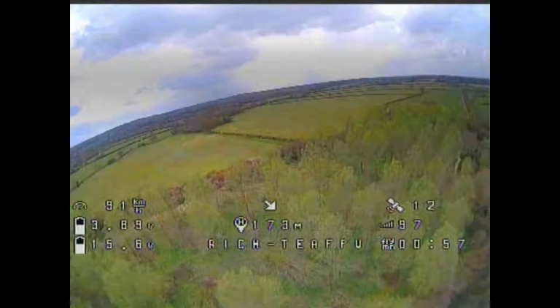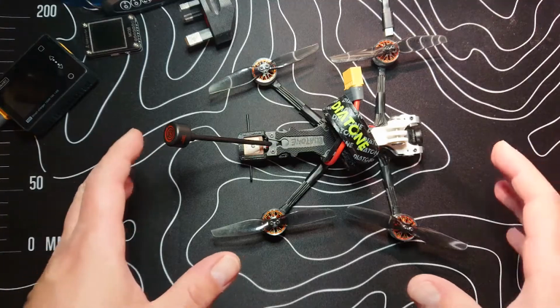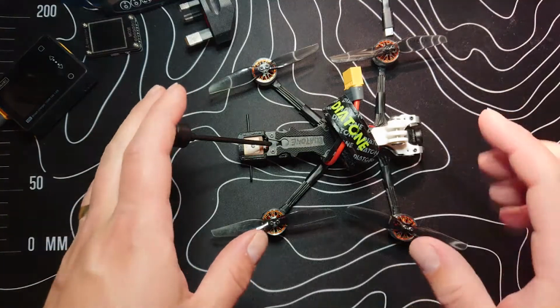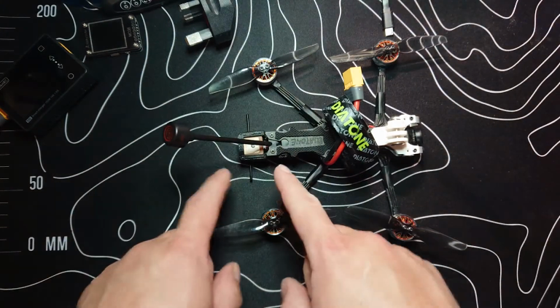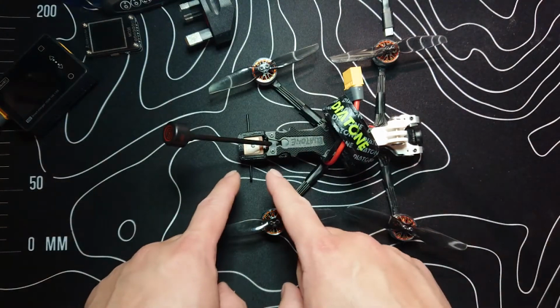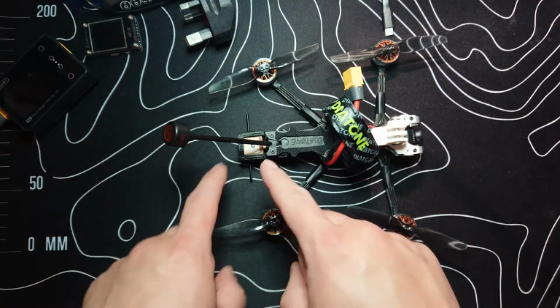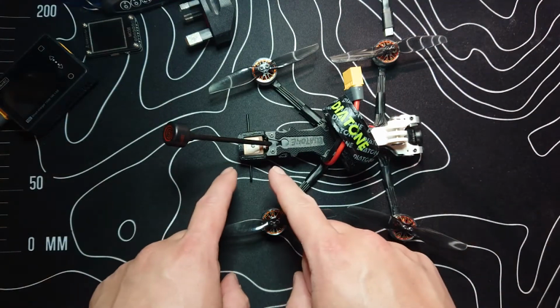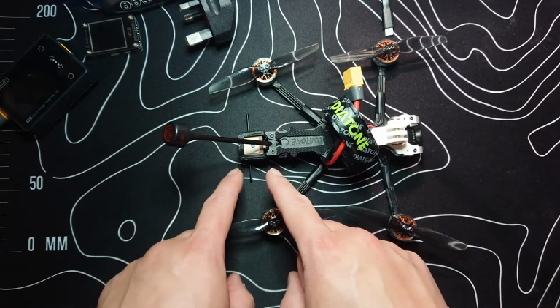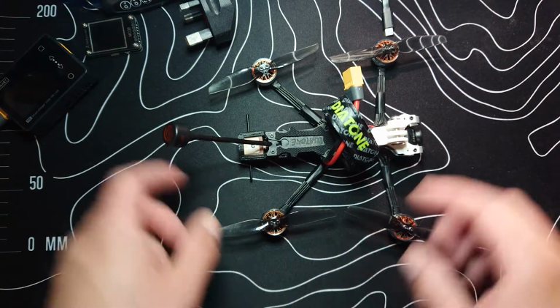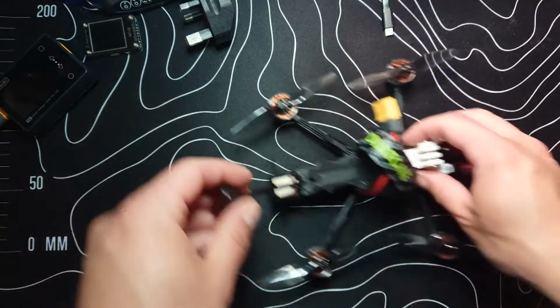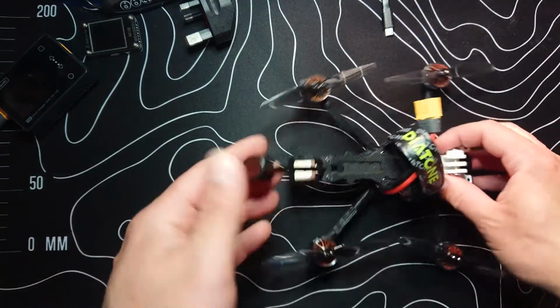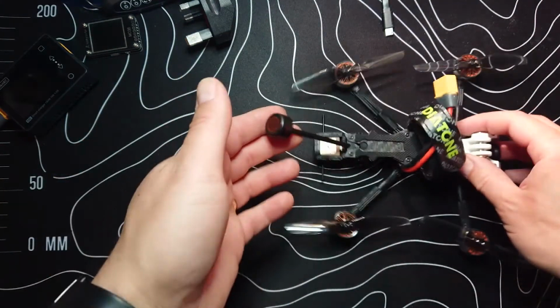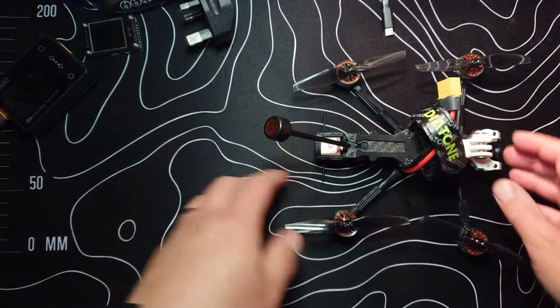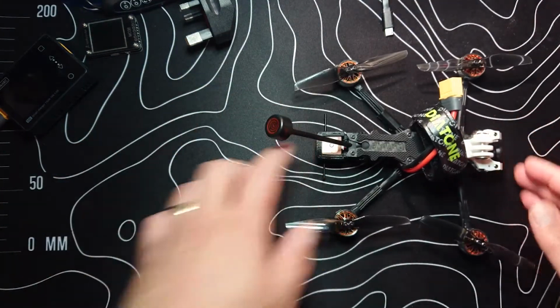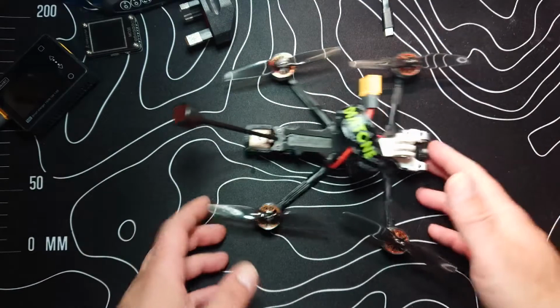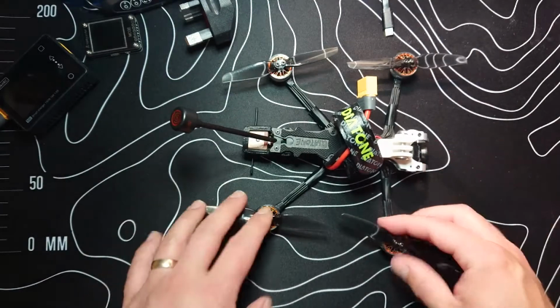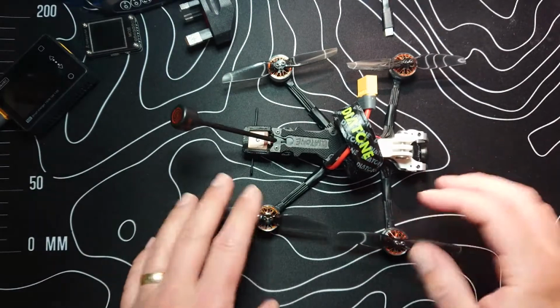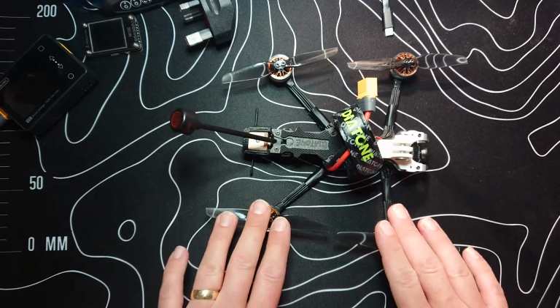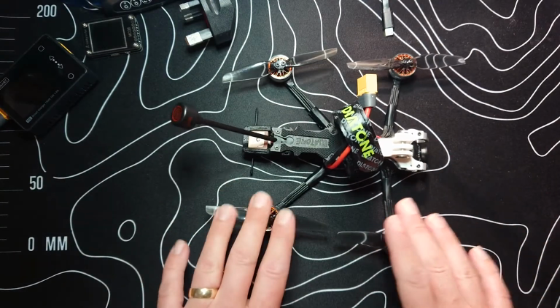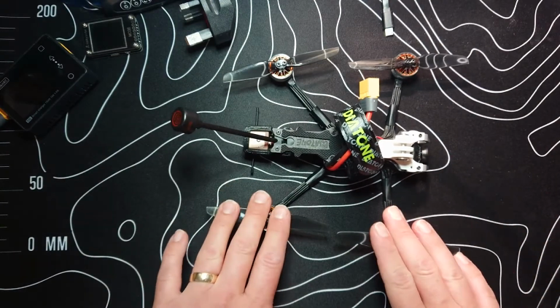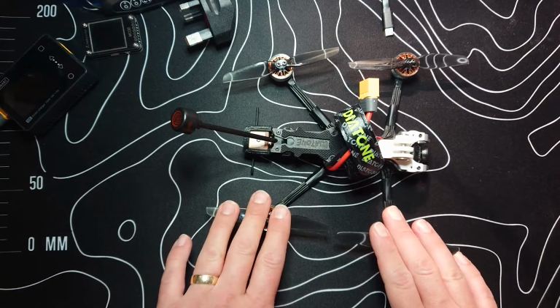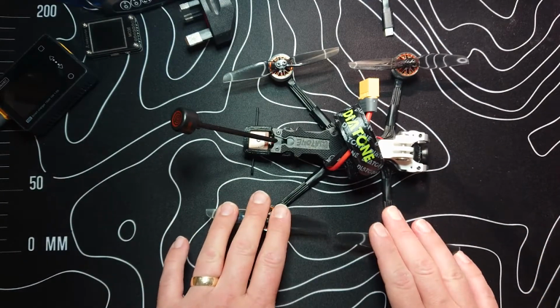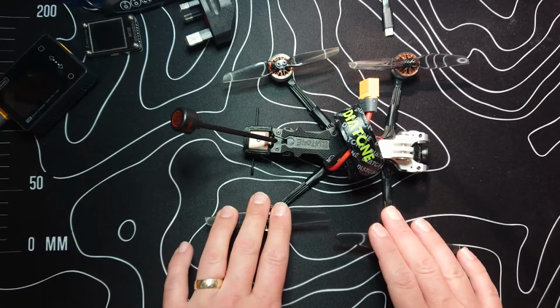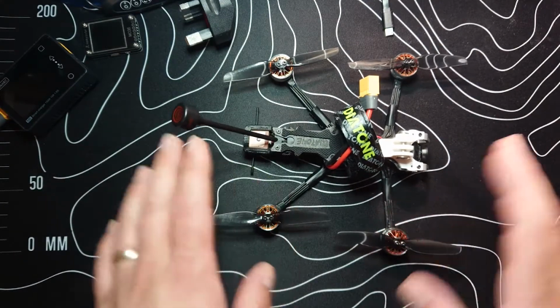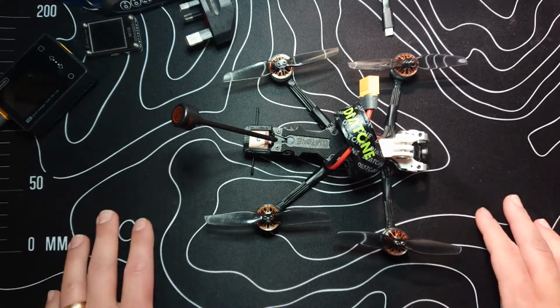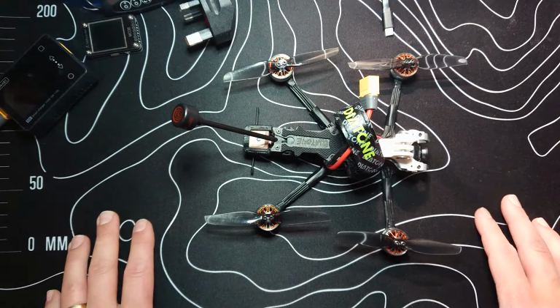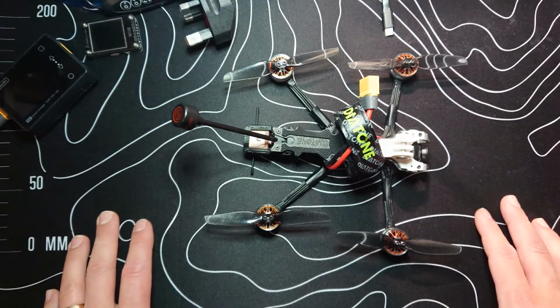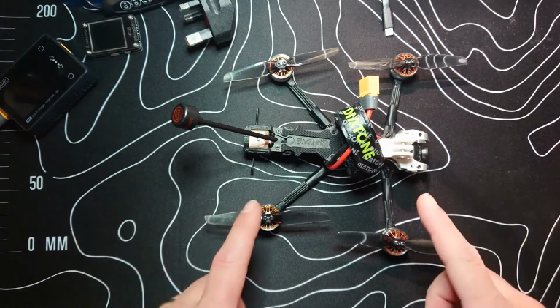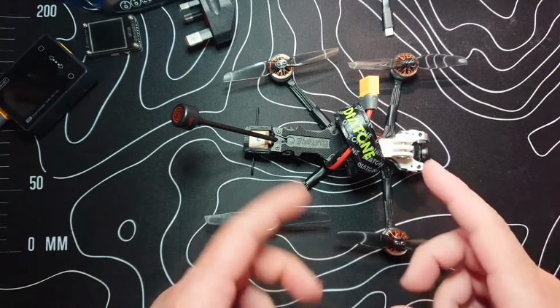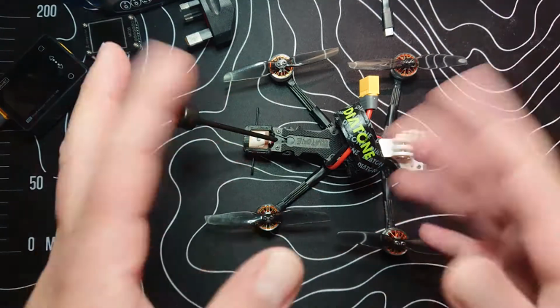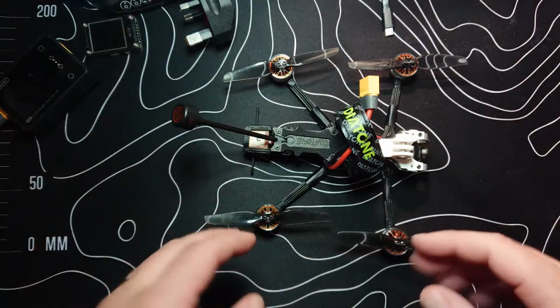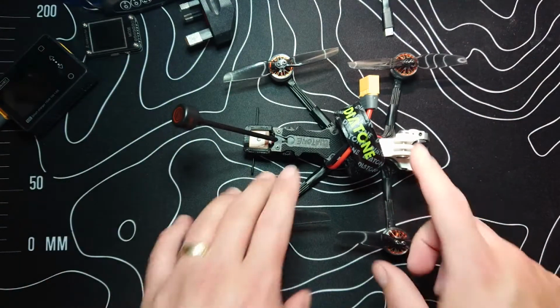So yeah, we got it working. BM-180 GPS unit, we got it working in this quad where it wasn't before. I'm really, really happy about that. Hello there and welcome back to my channel. Like, subscribe, all that nonsense.